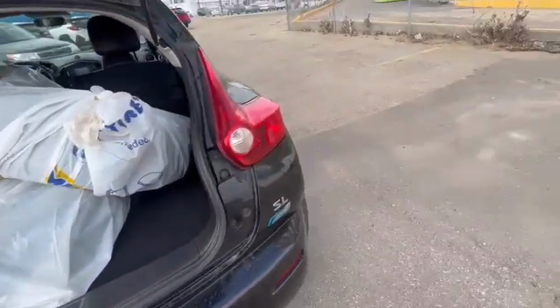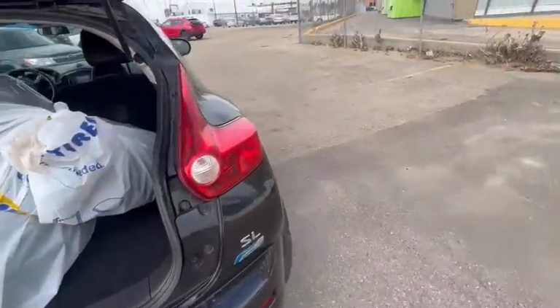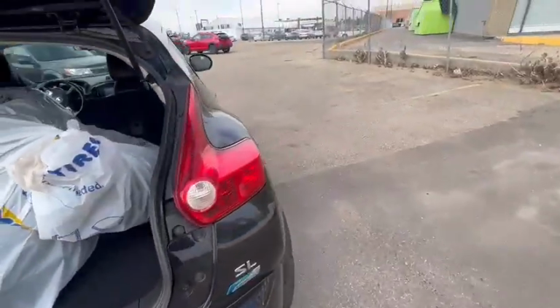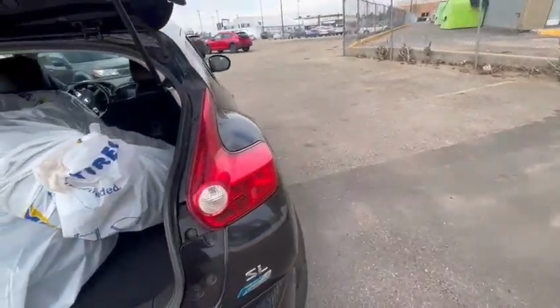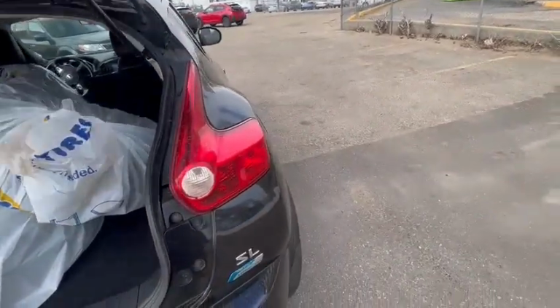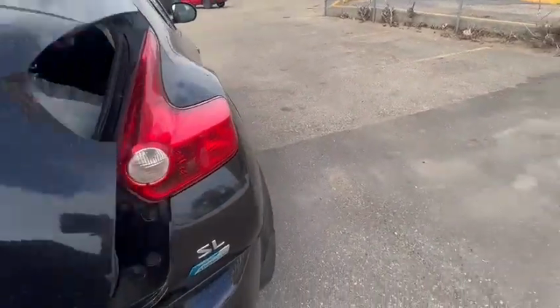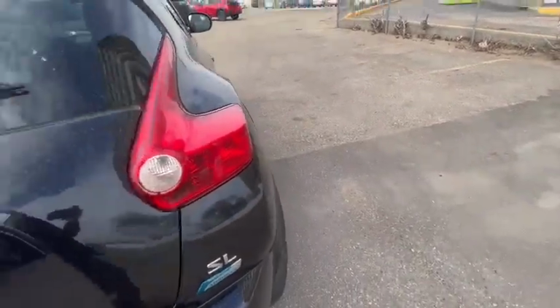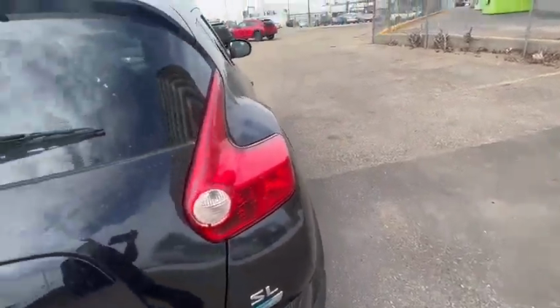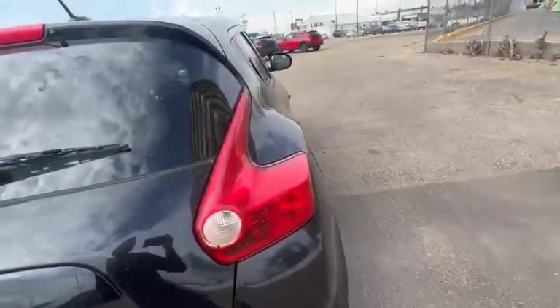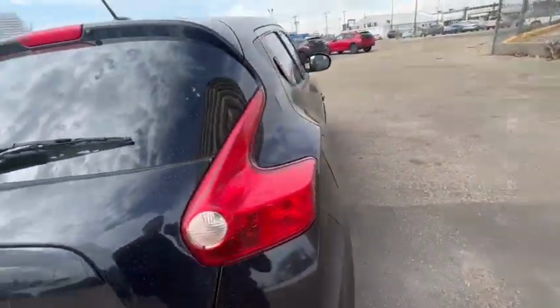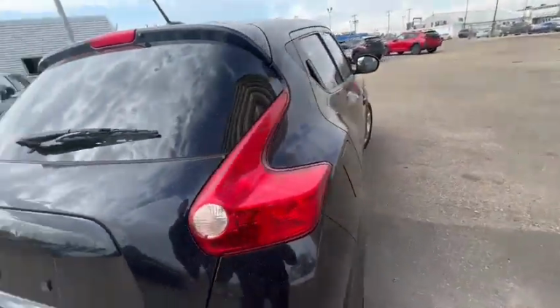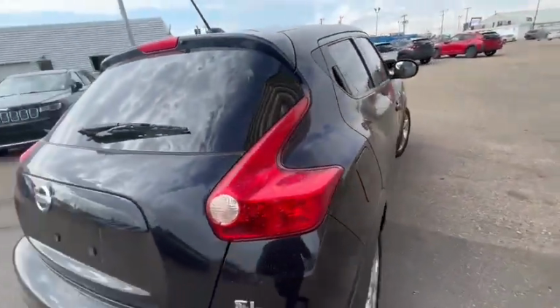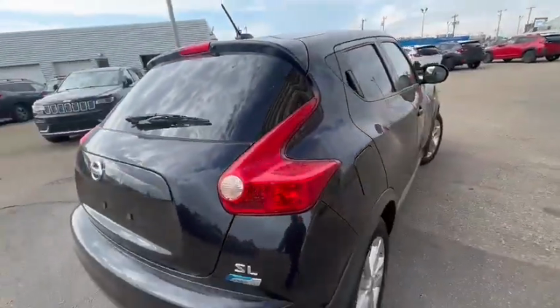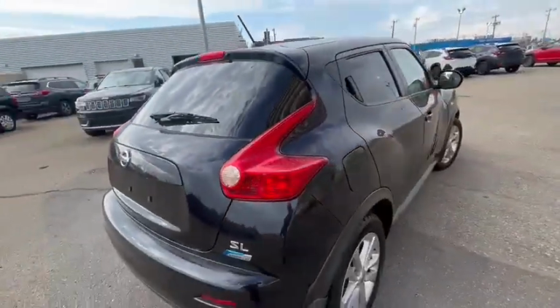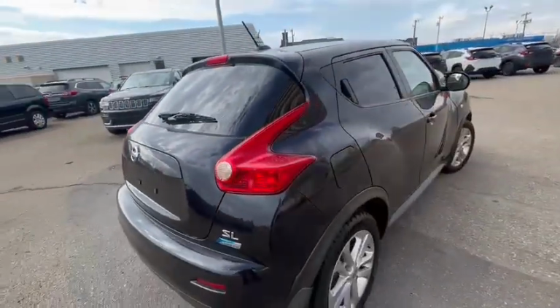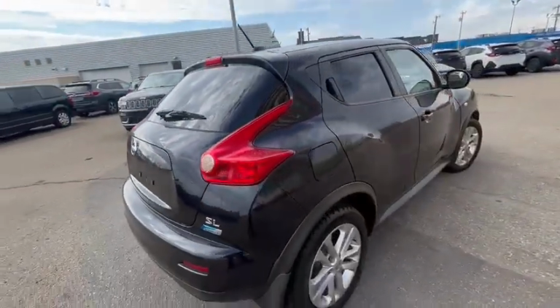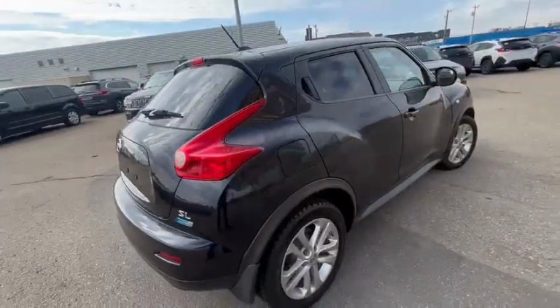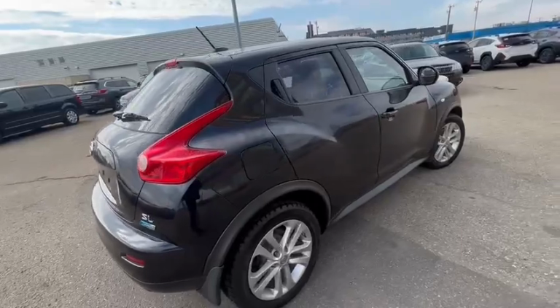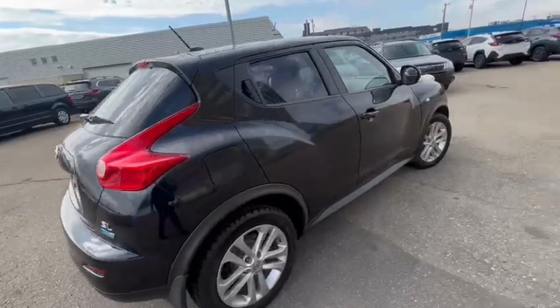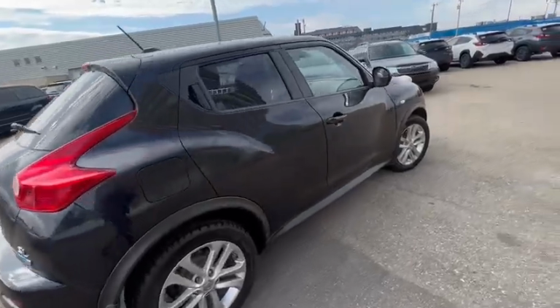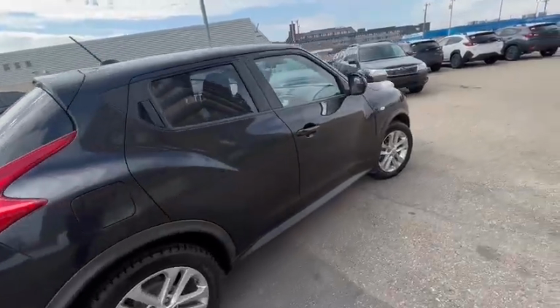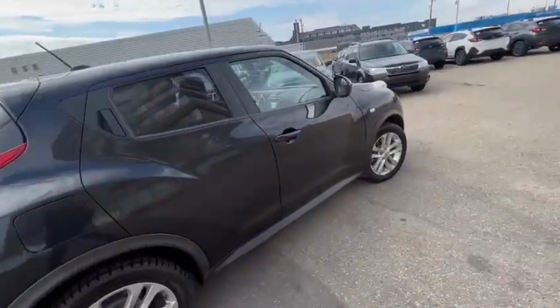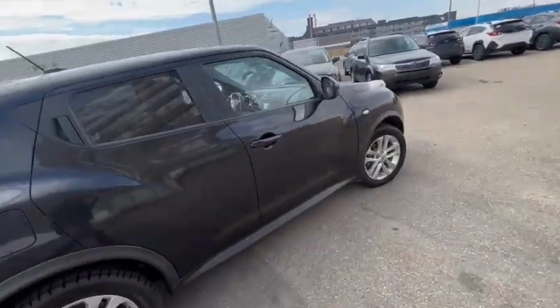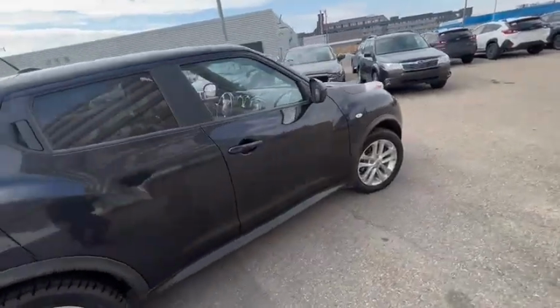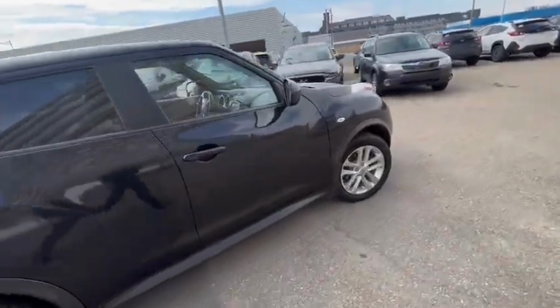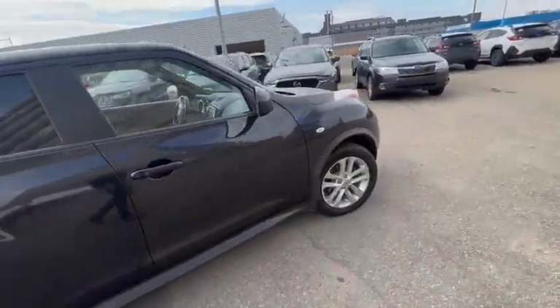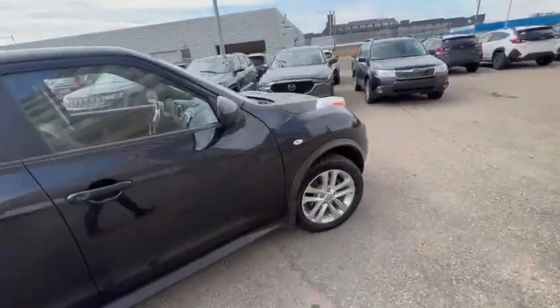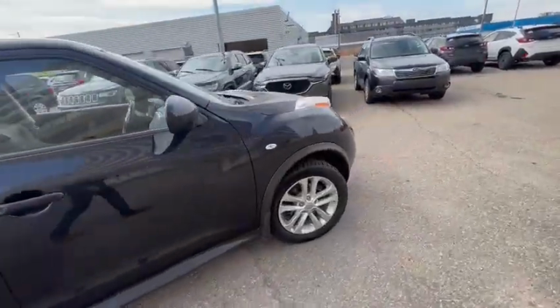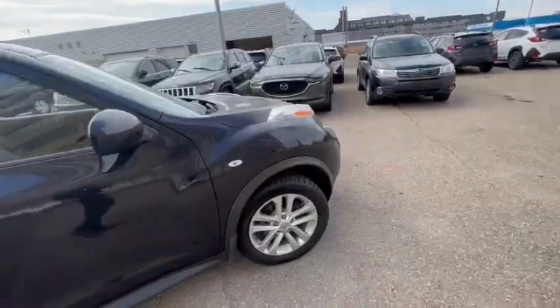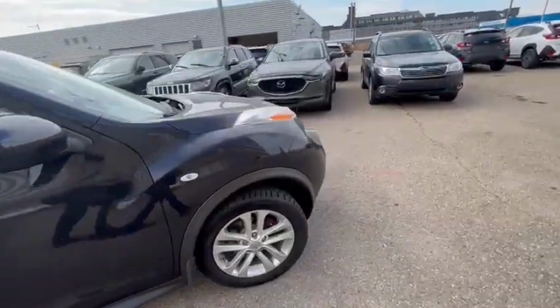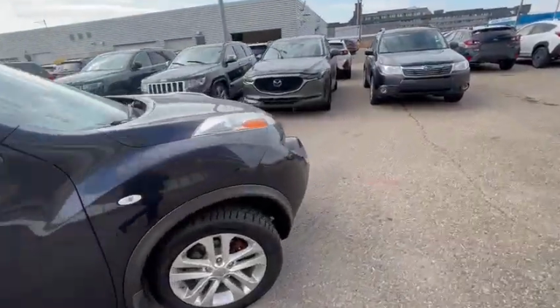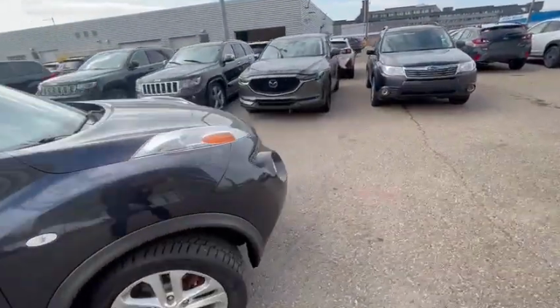Let me give you a quick walk around the vehicle so you can see it. The car is in great shape.